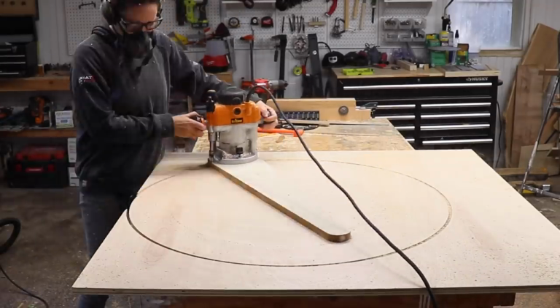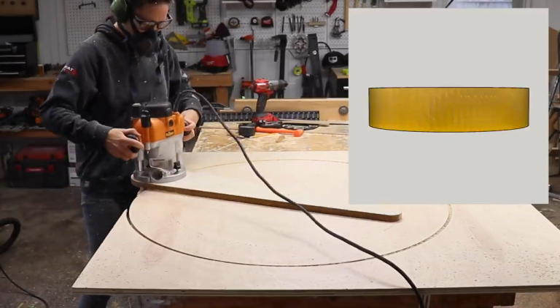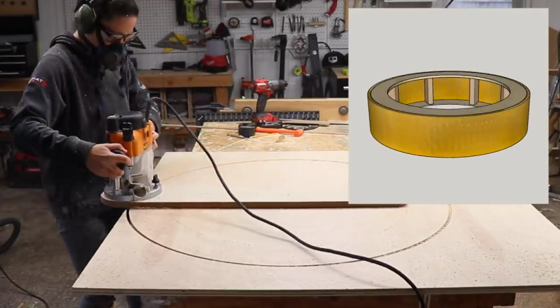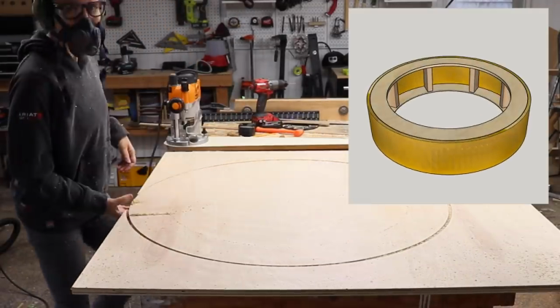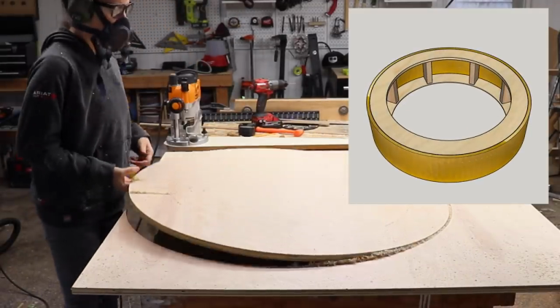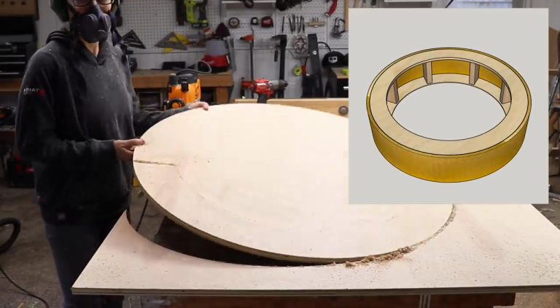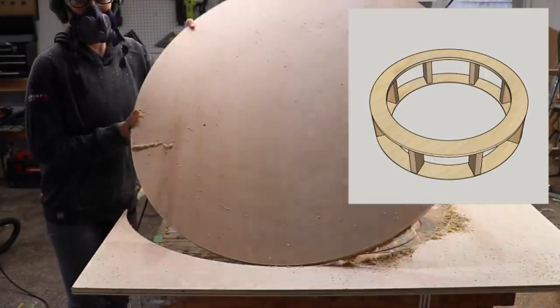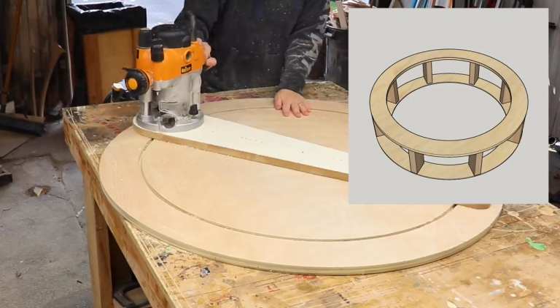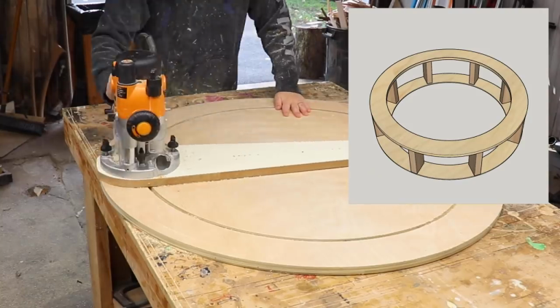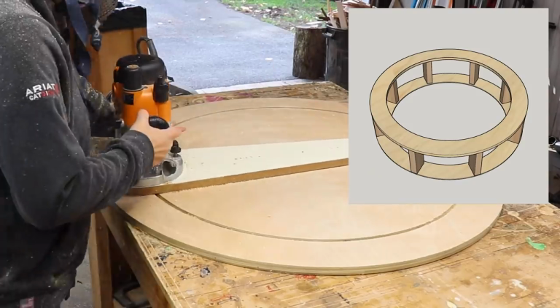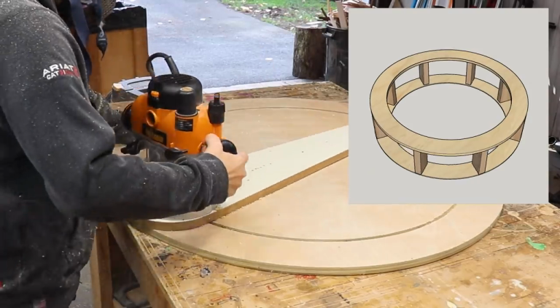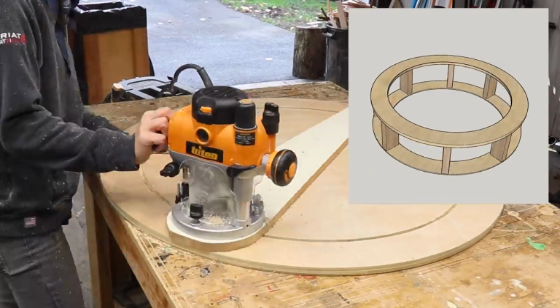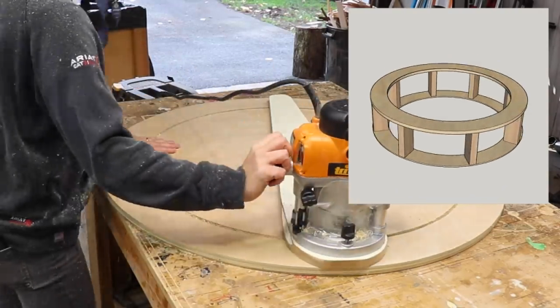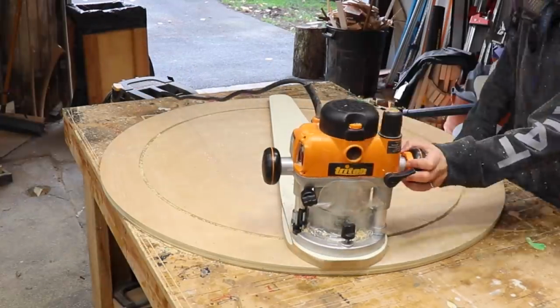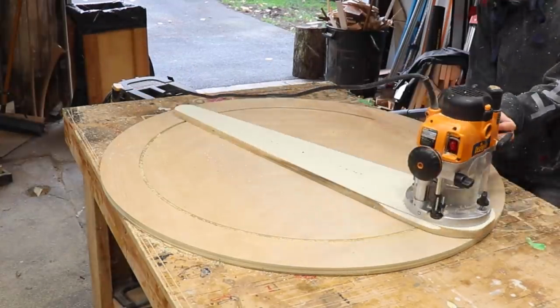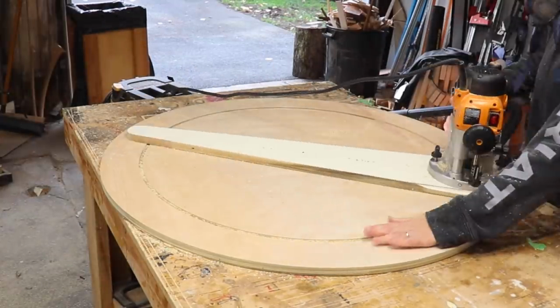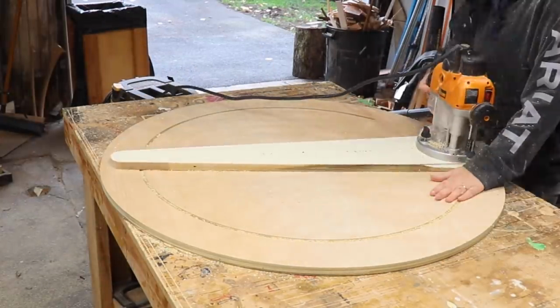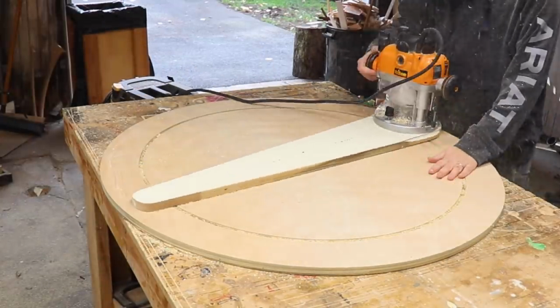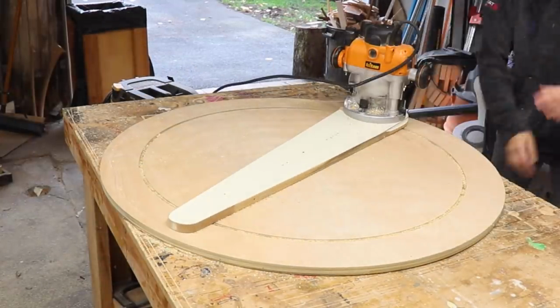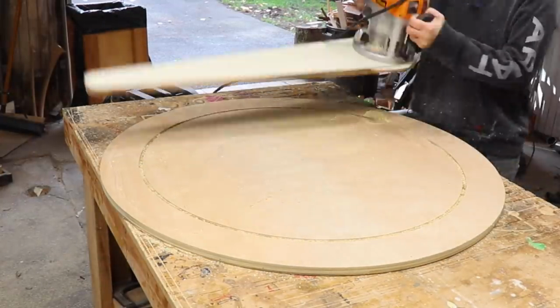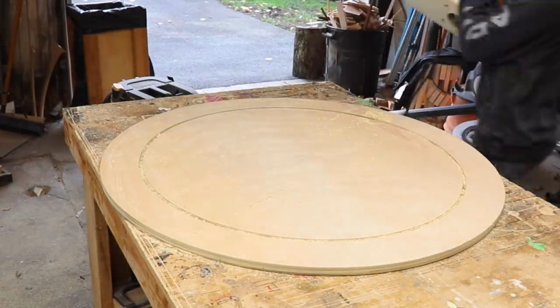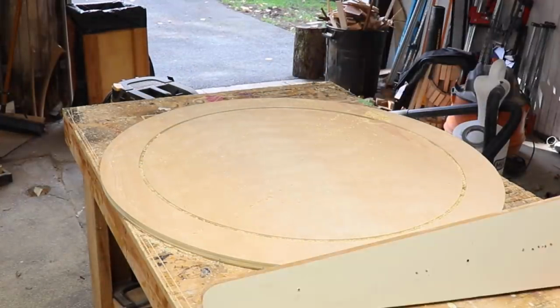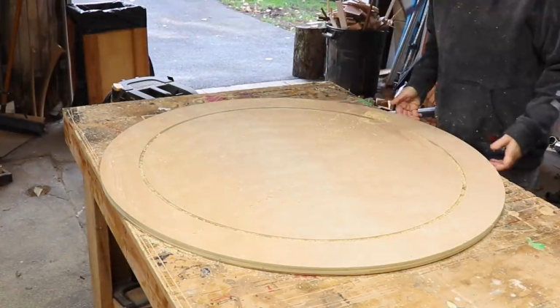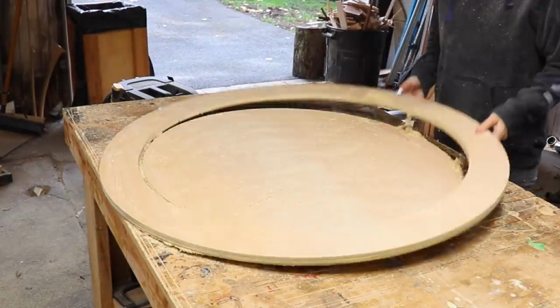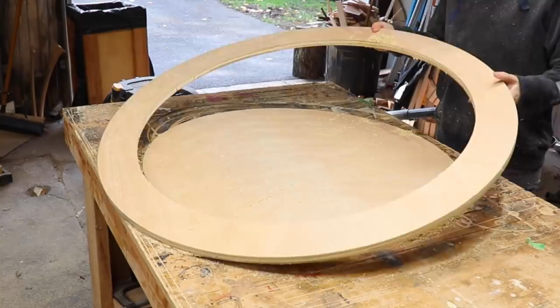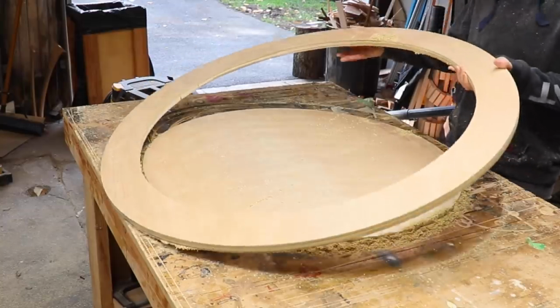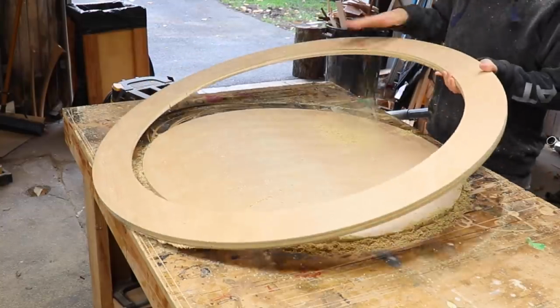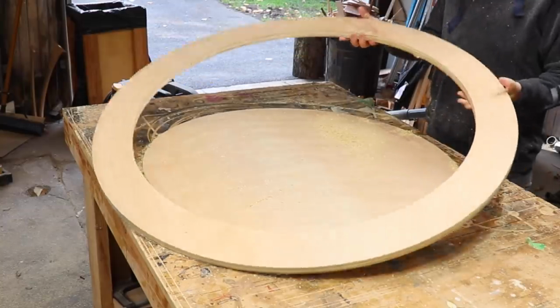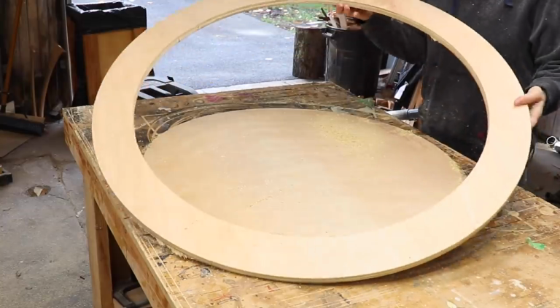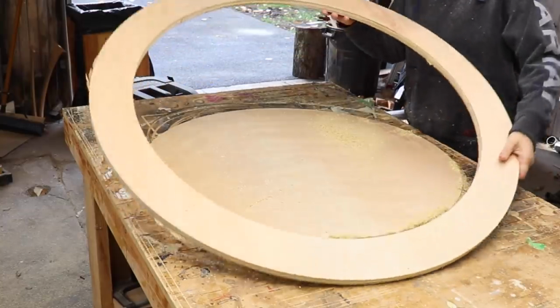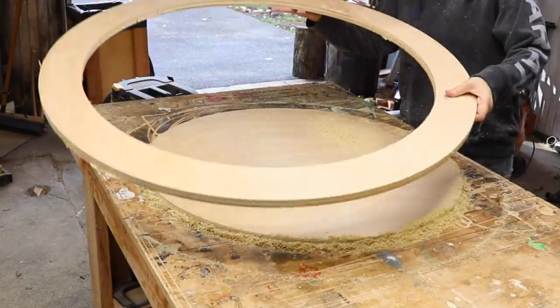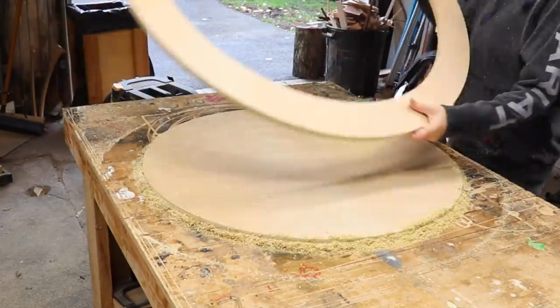The bottom portion of this table will be made up of two rings which I cut out using the tried and true method of a circle cutting jig and a router, and this took no time at all. Sometimes the simplest solution is the best solution.